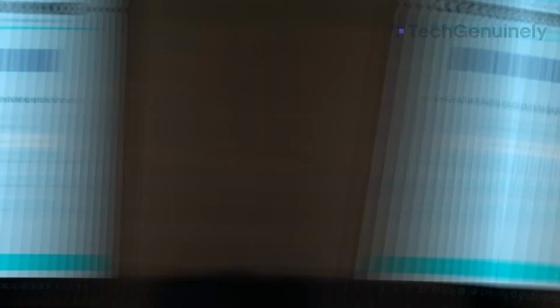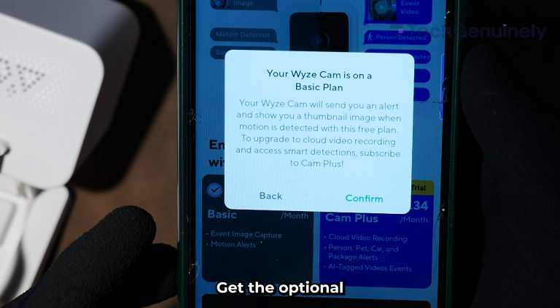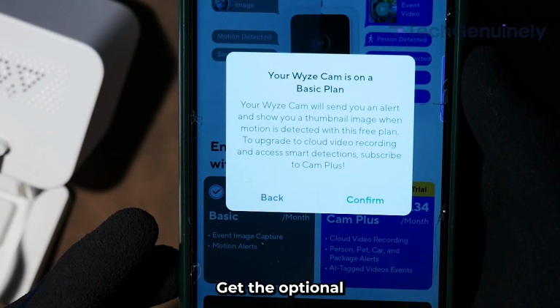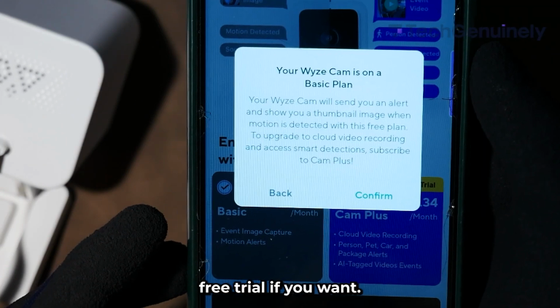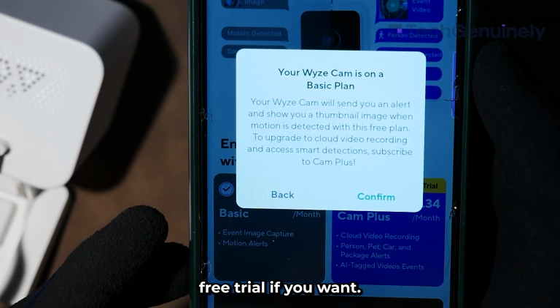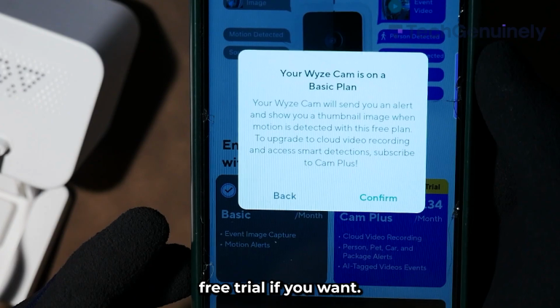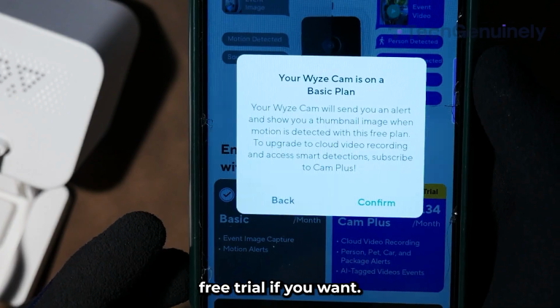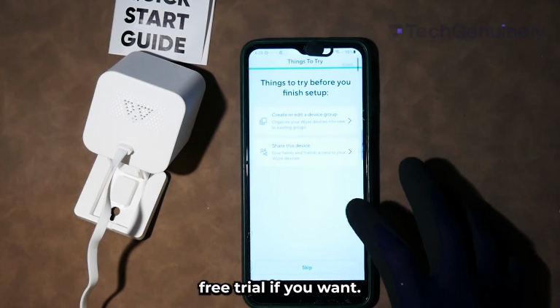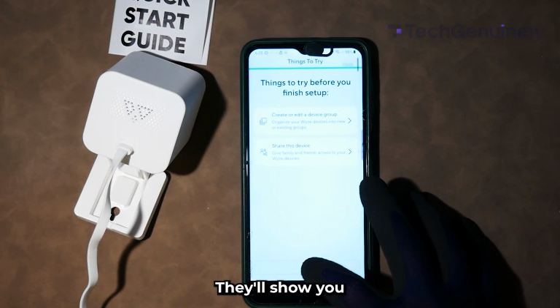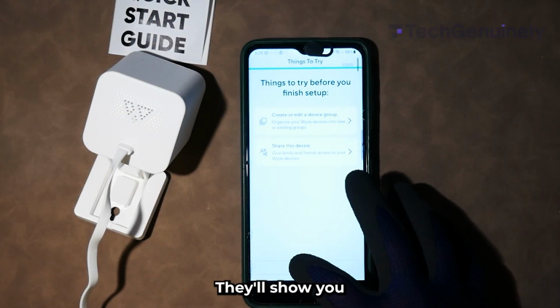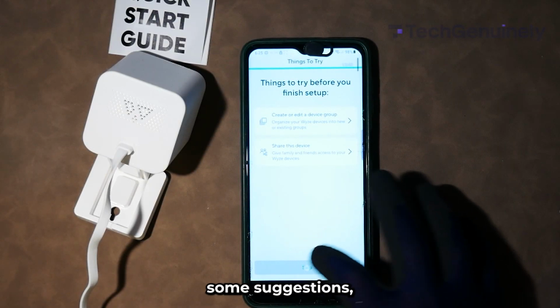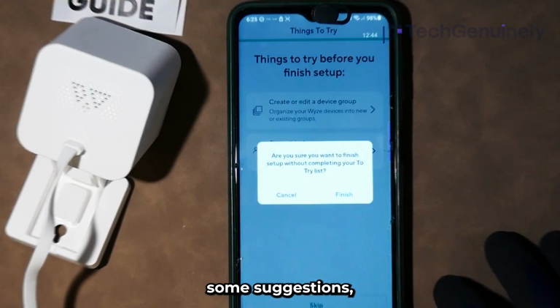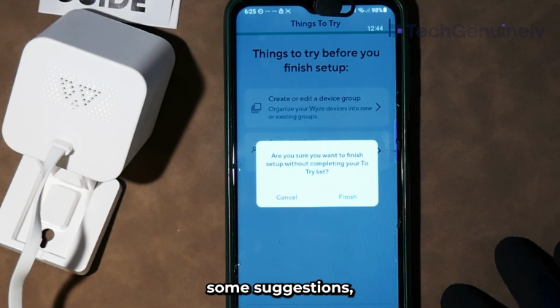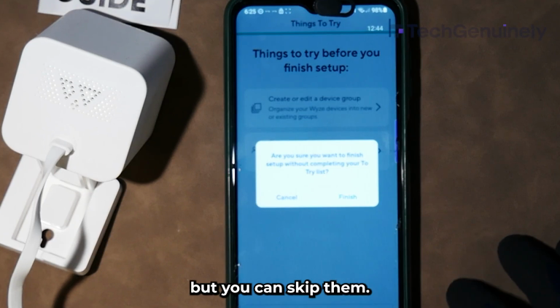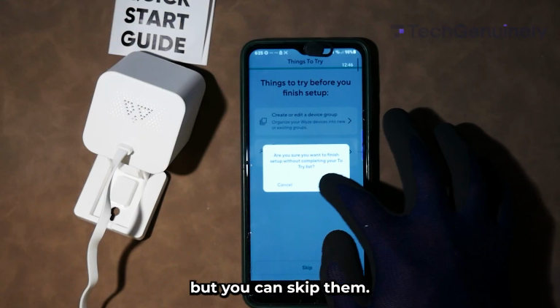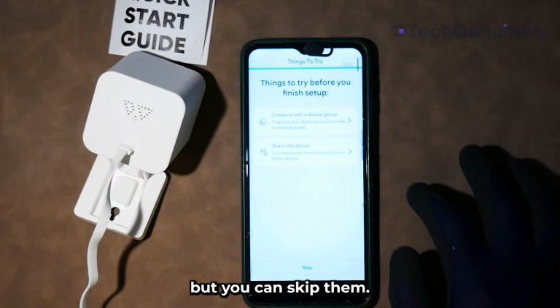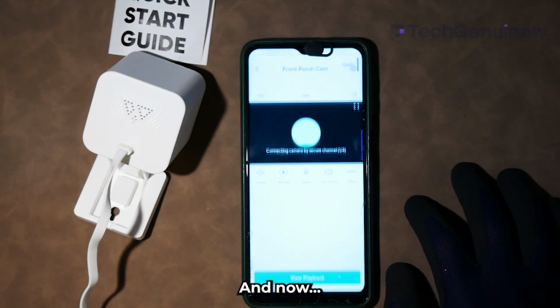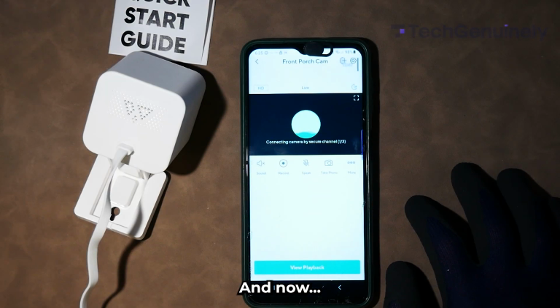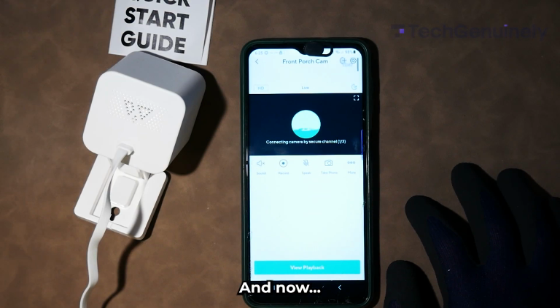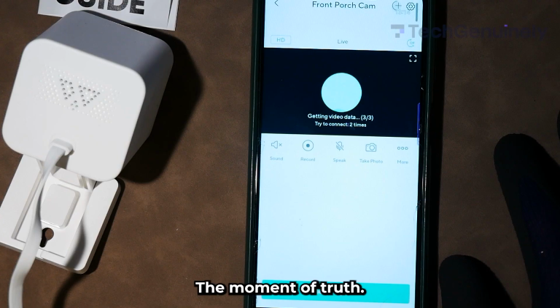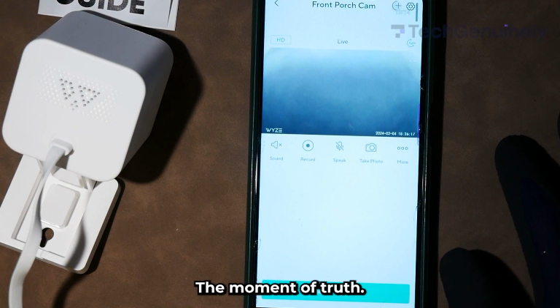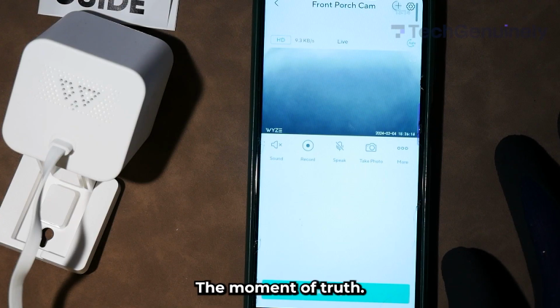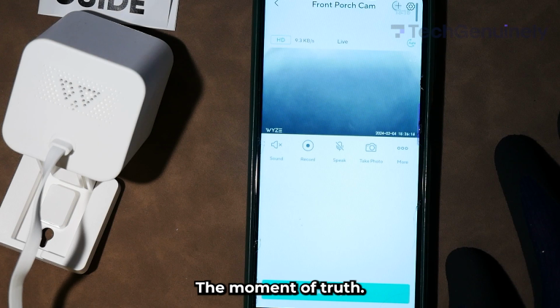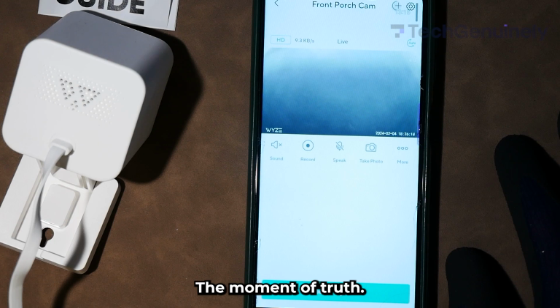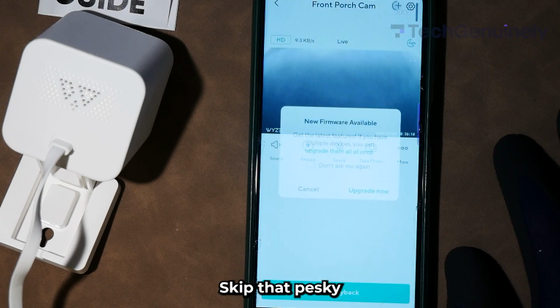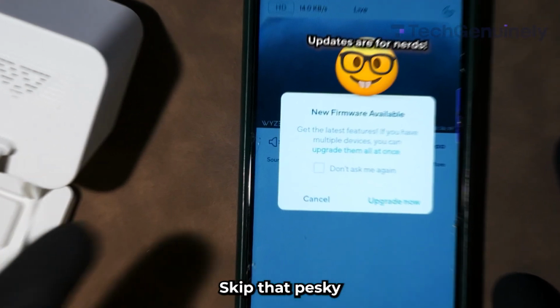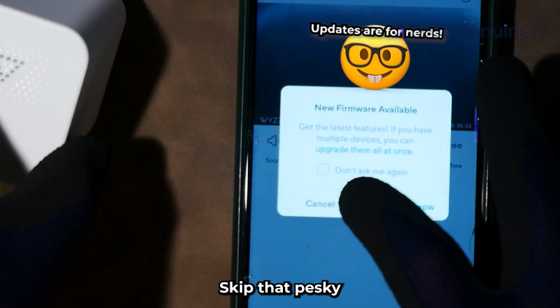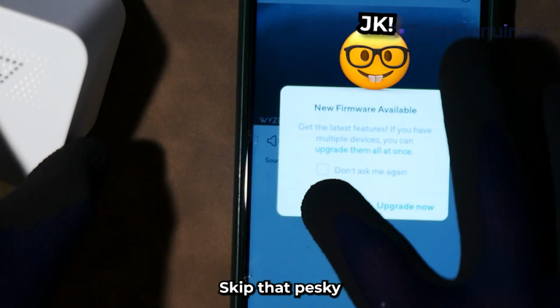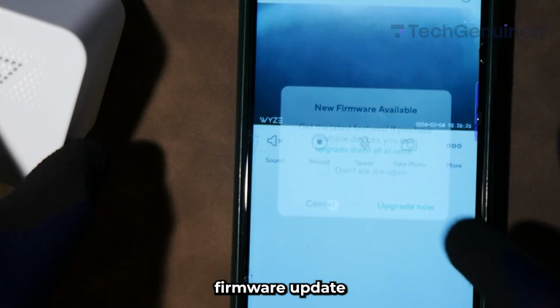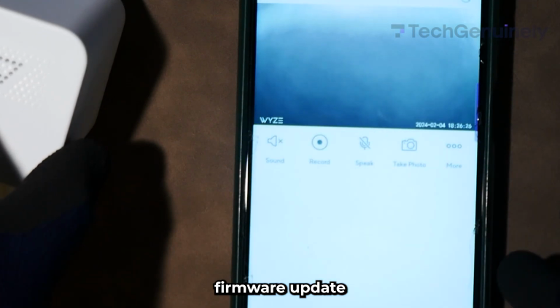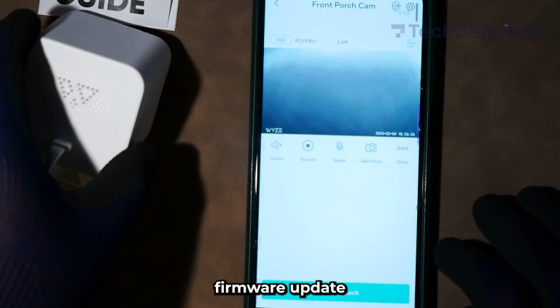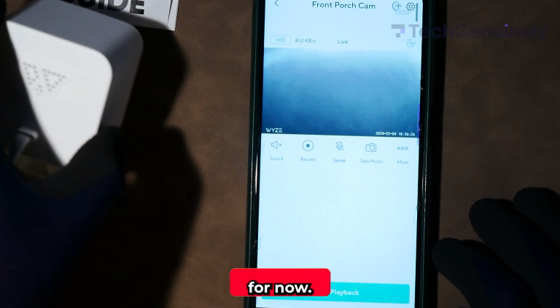Get the optional free trial if you want. They'll show you some suggestions, but you can skip them. And now the moment of truth — skip that pesky firmware update for now.